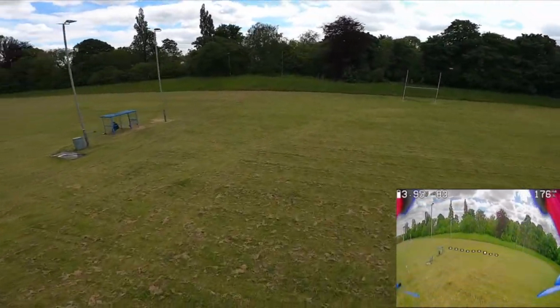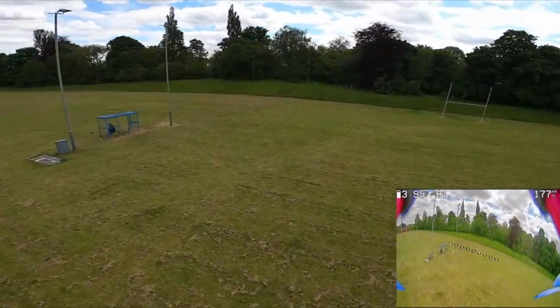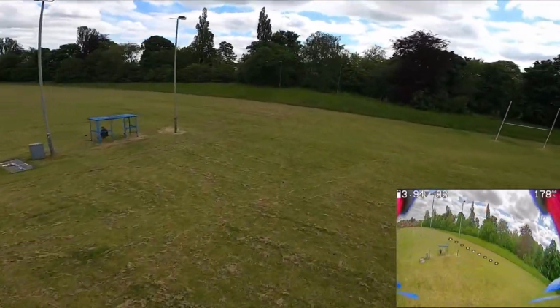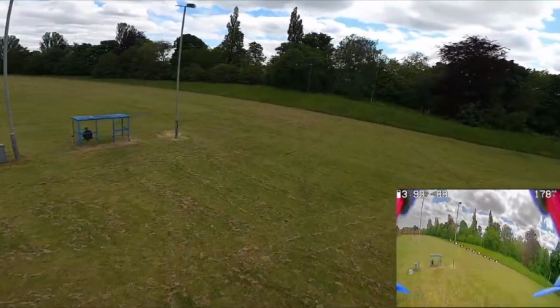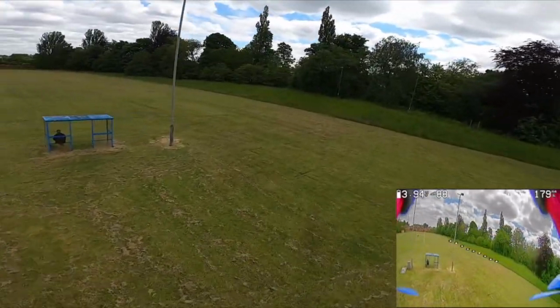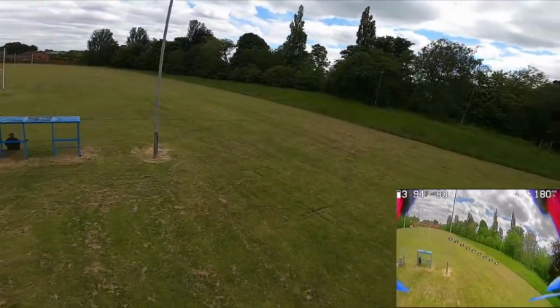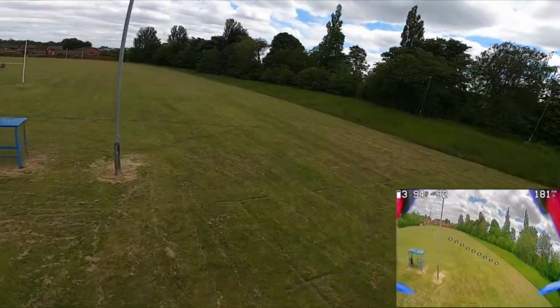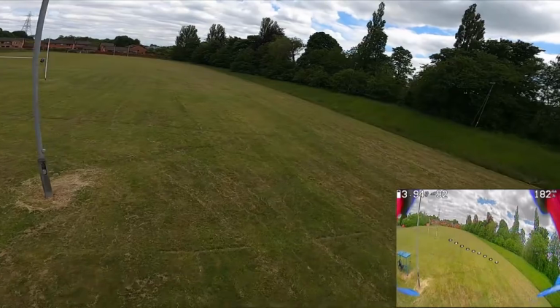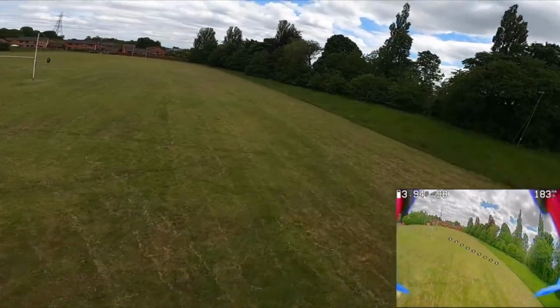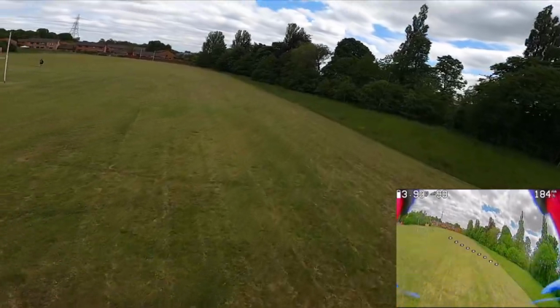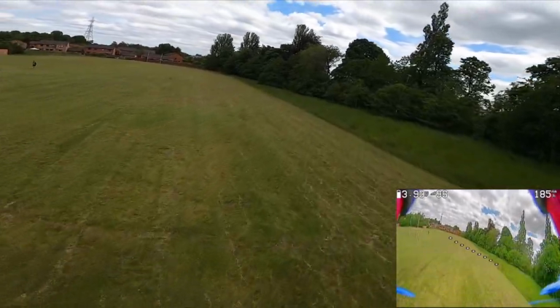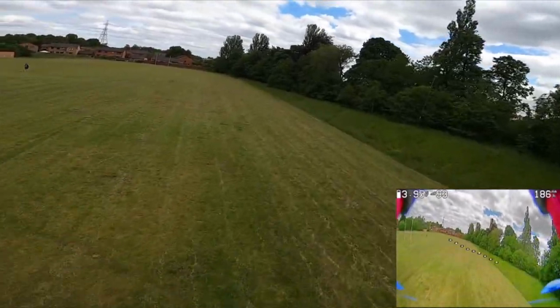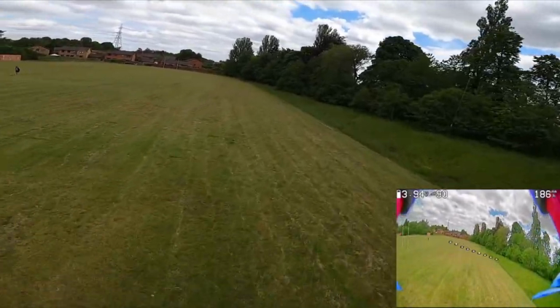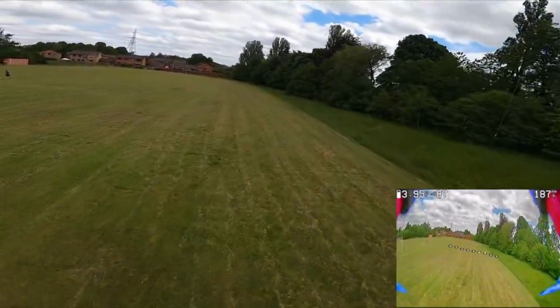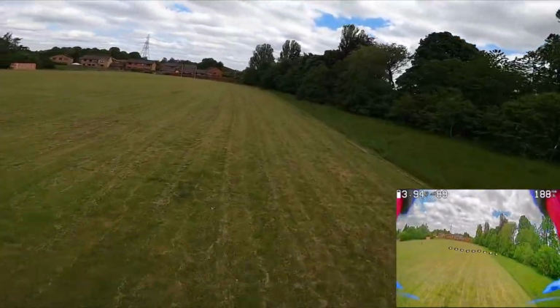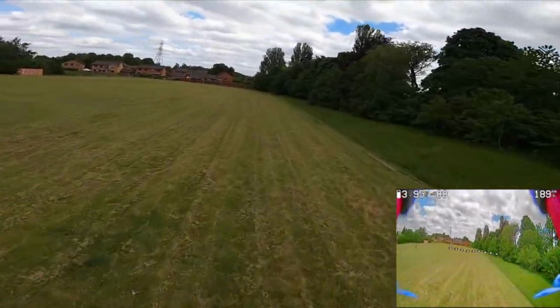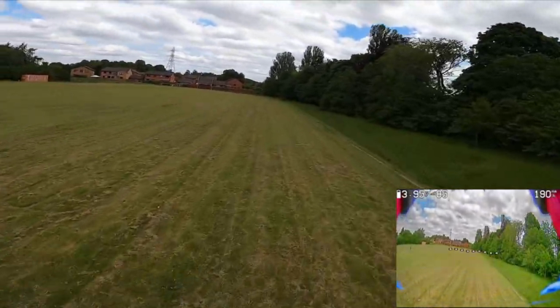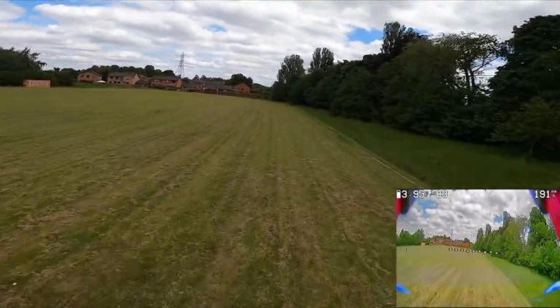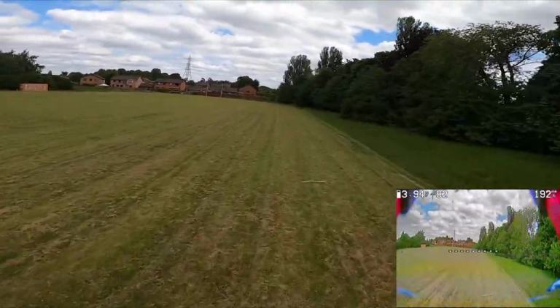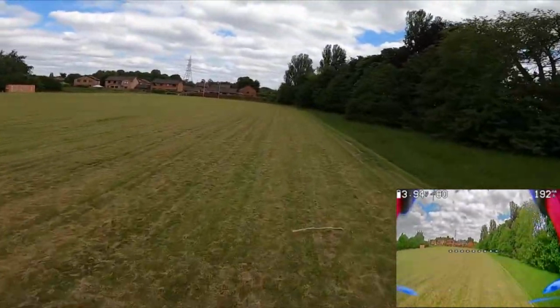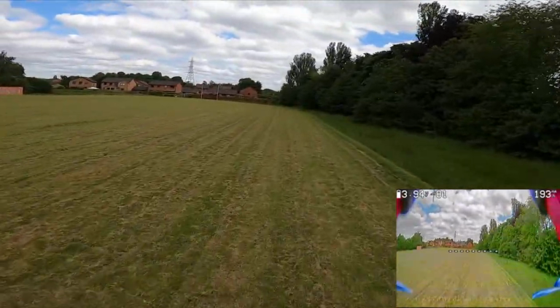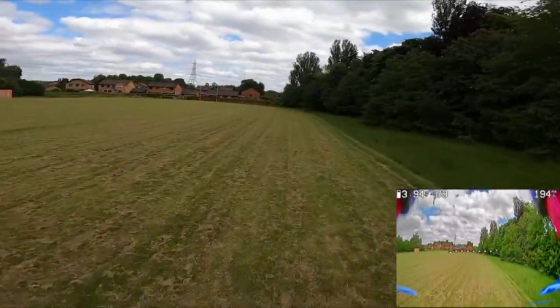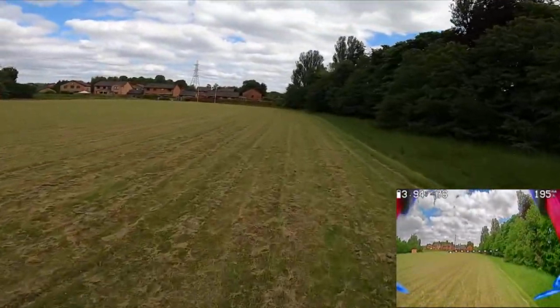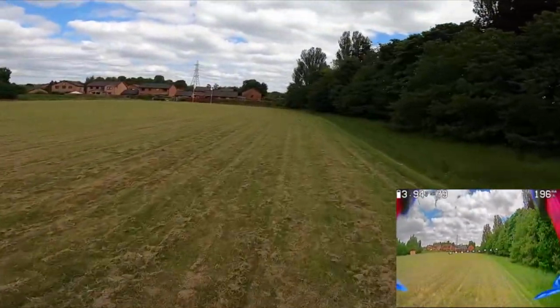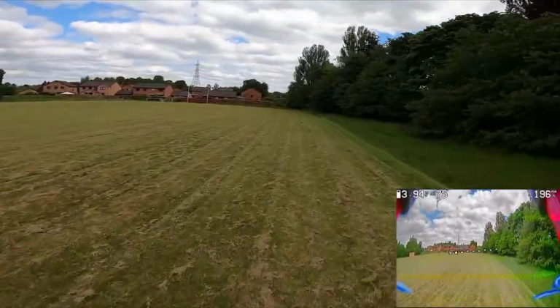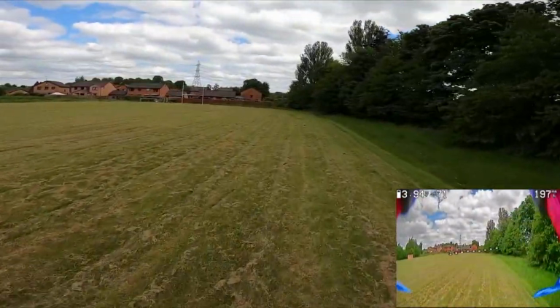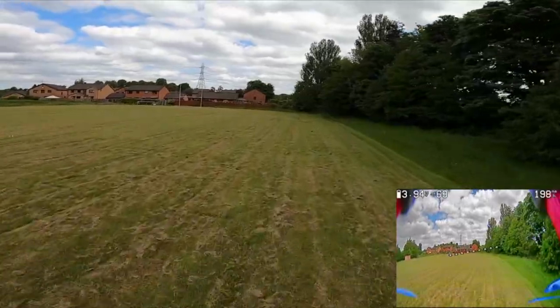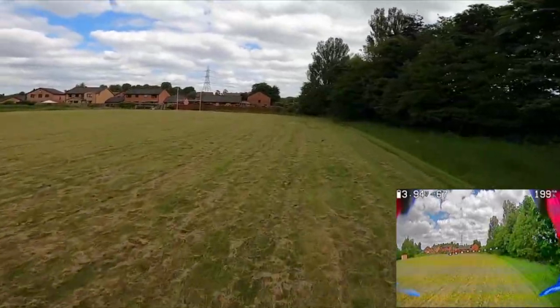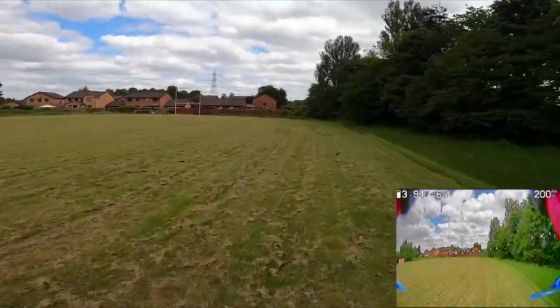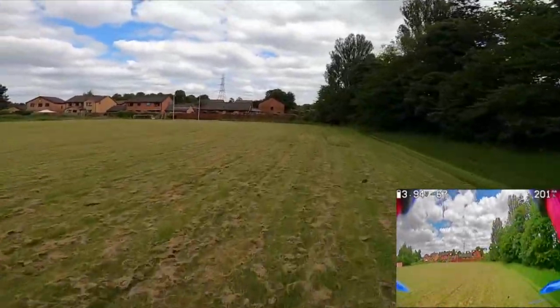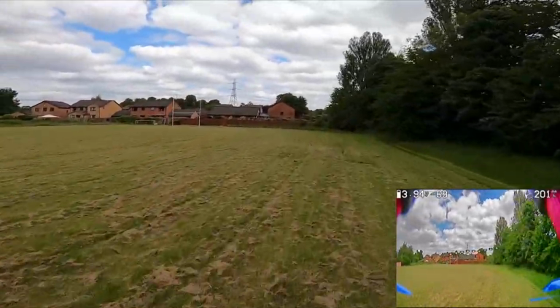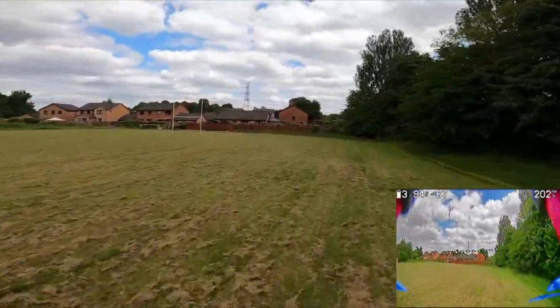How does it look? A little bit better than the 24 frames per second? Can you tell any difference? I think there will probably be a little bit of a difference.